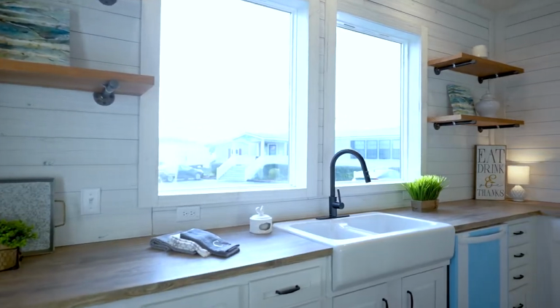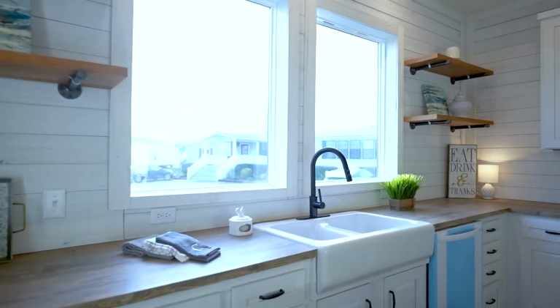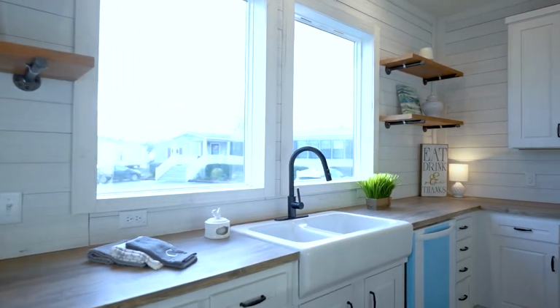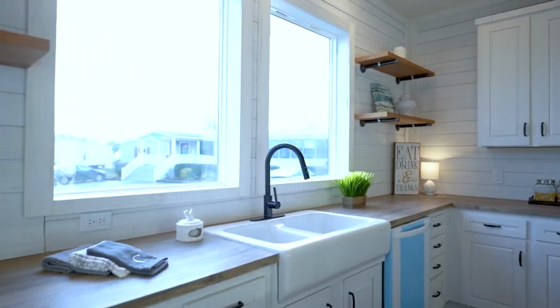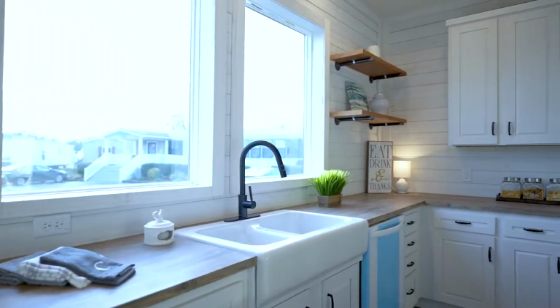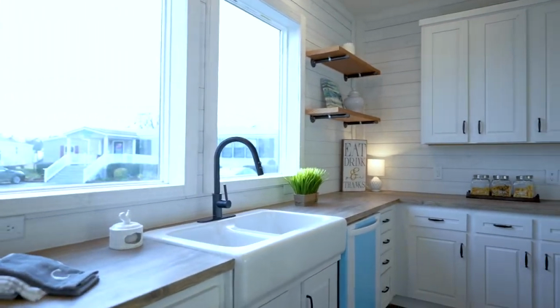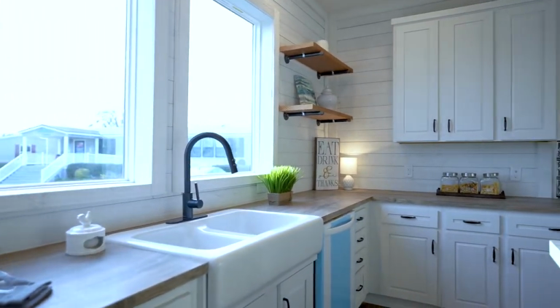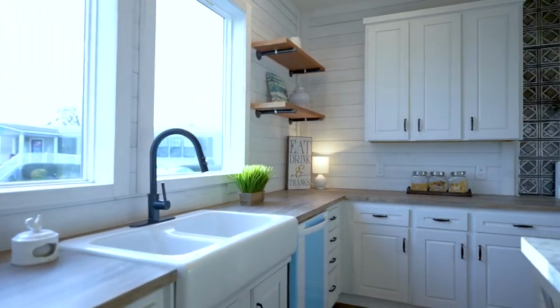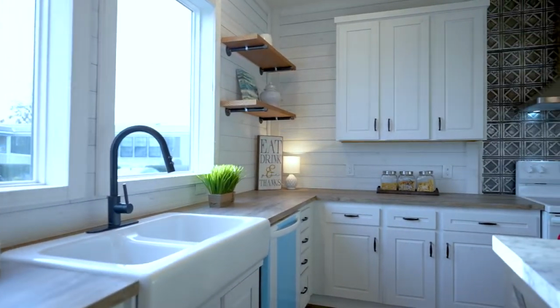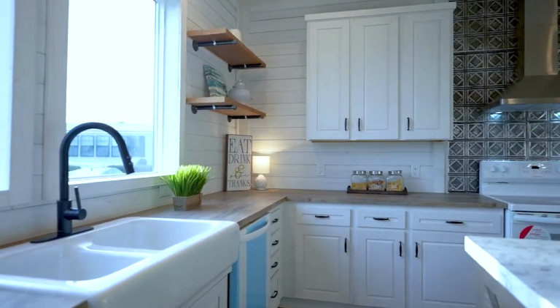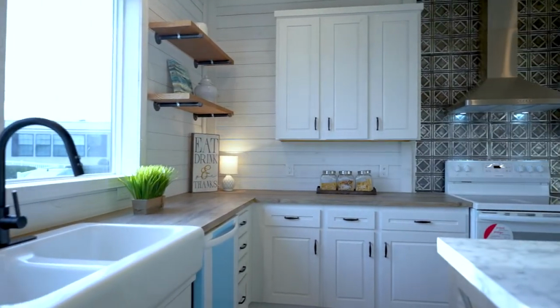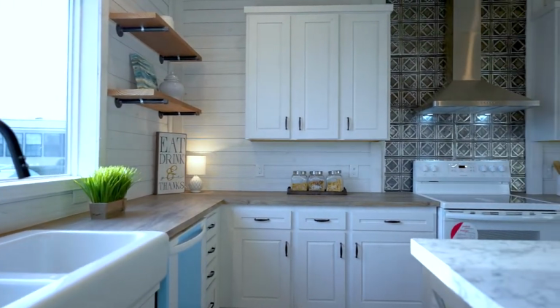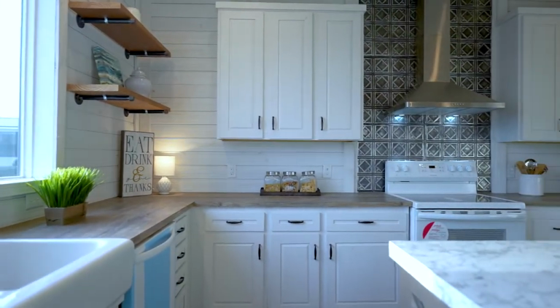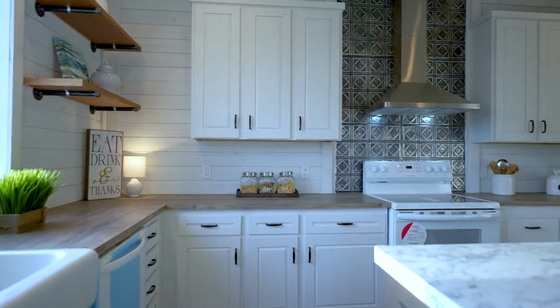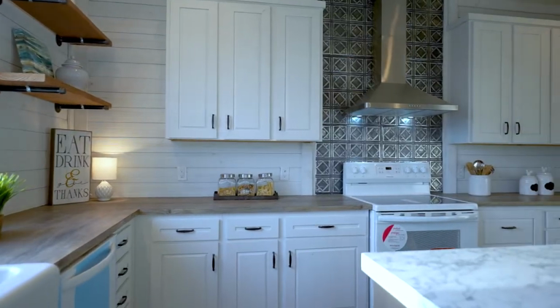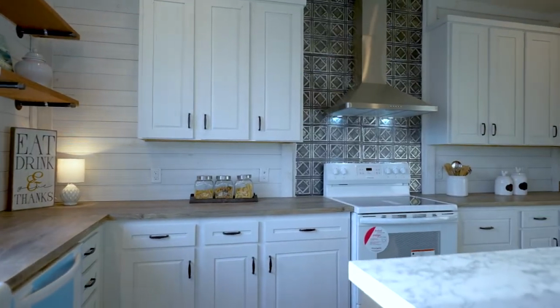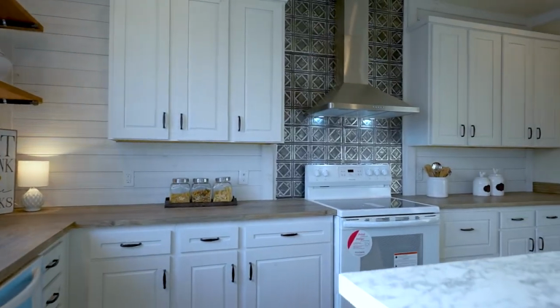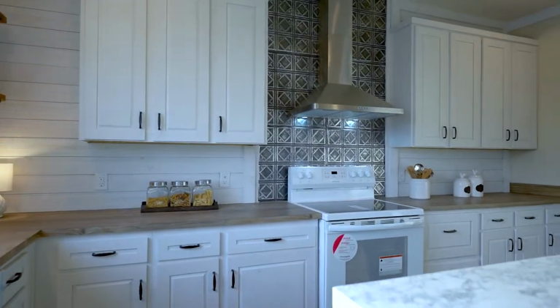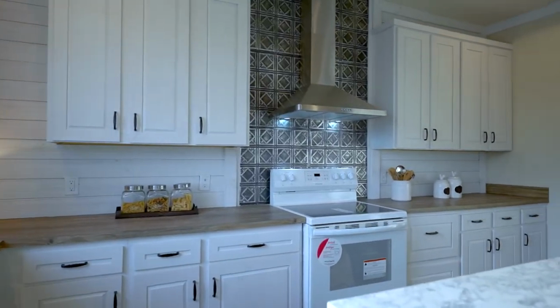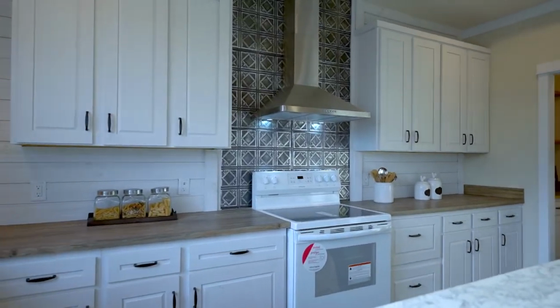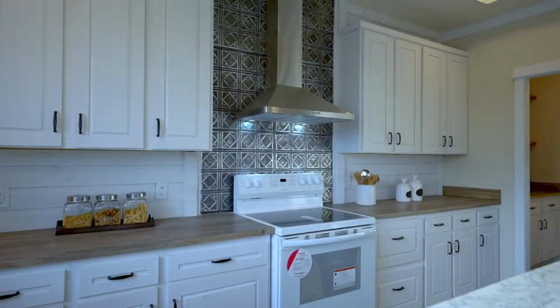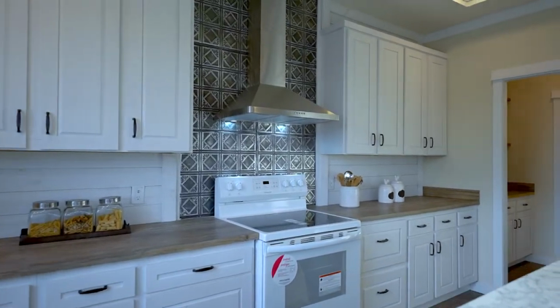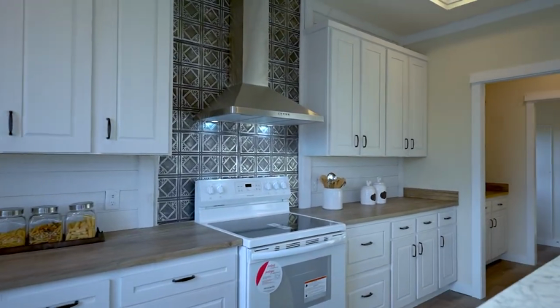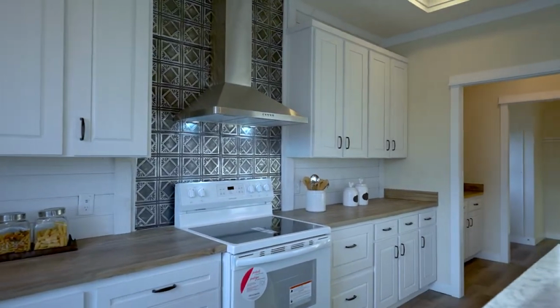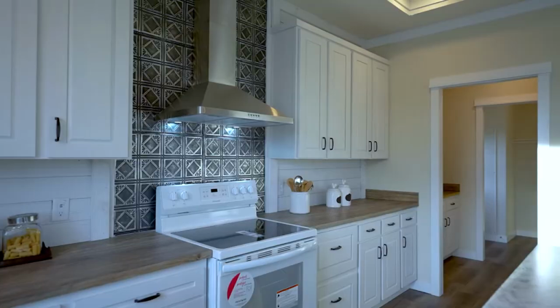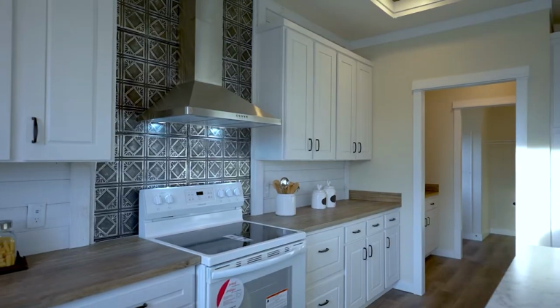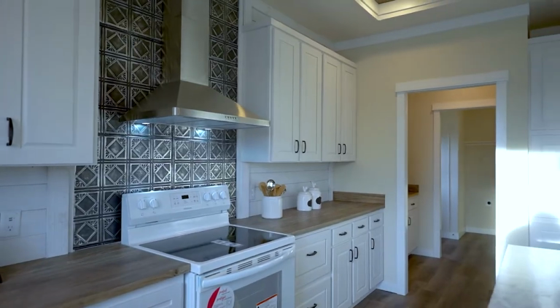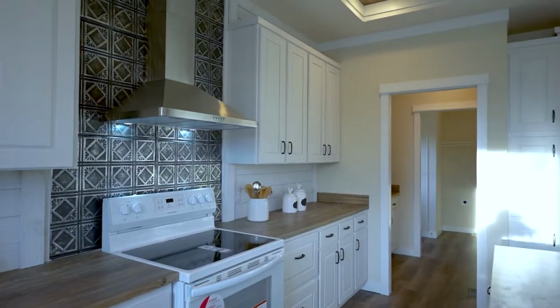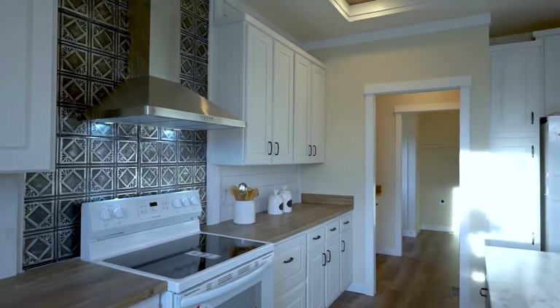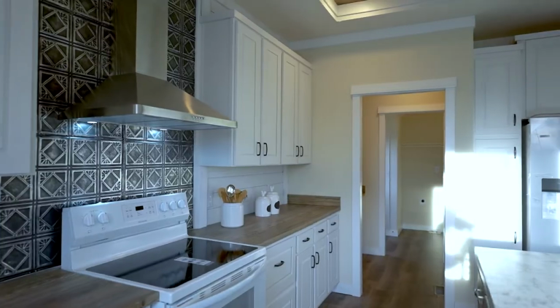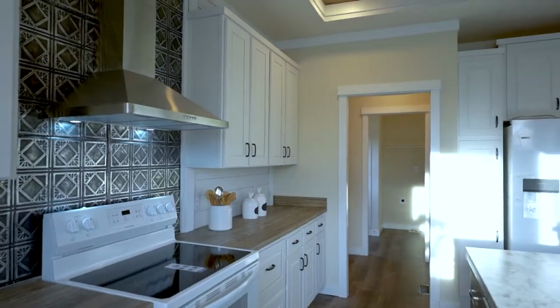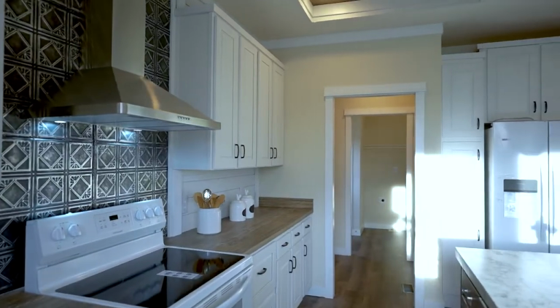Lots of cabinets, stainless steel range hood, and an oversized island that features an accent color on the base of the island.